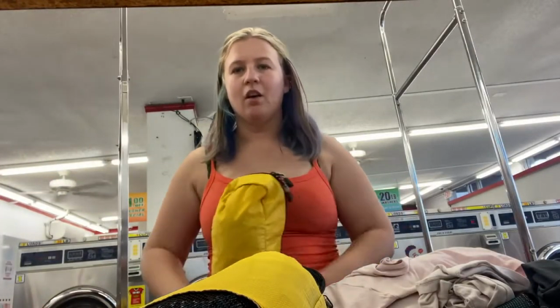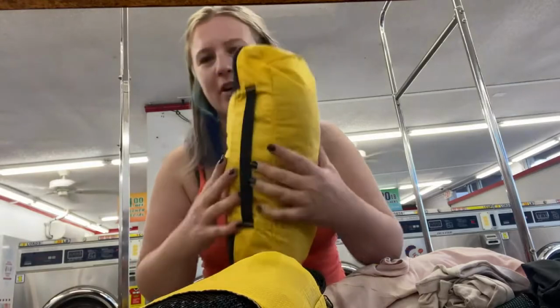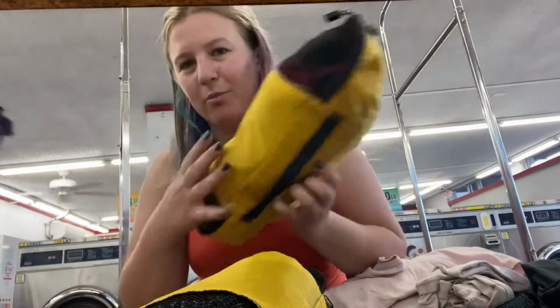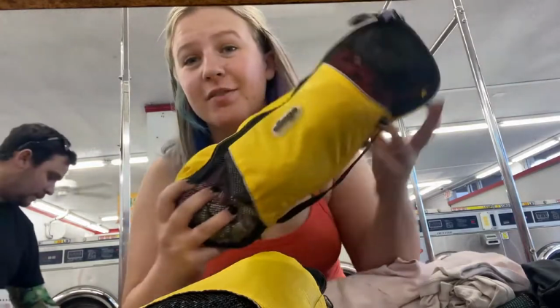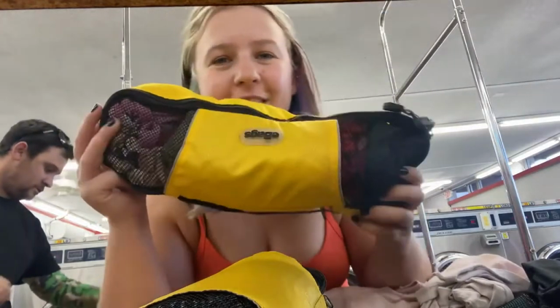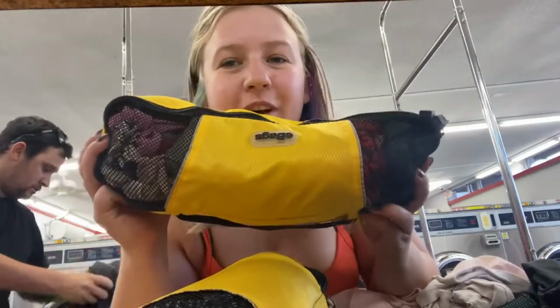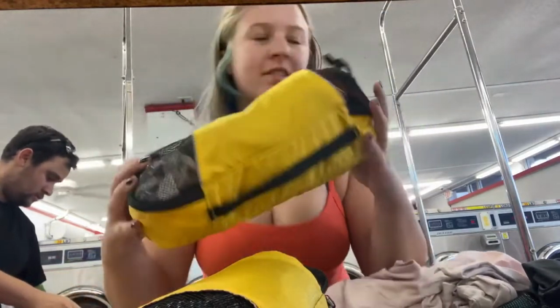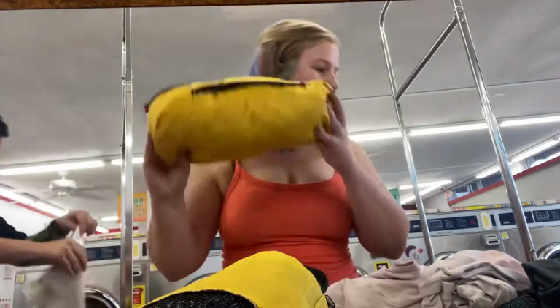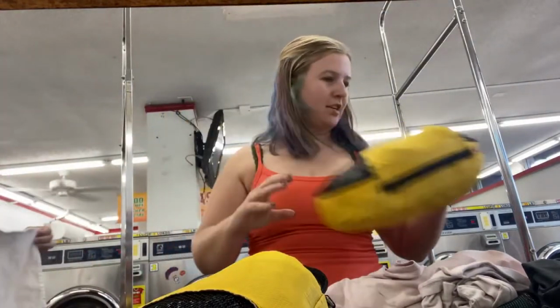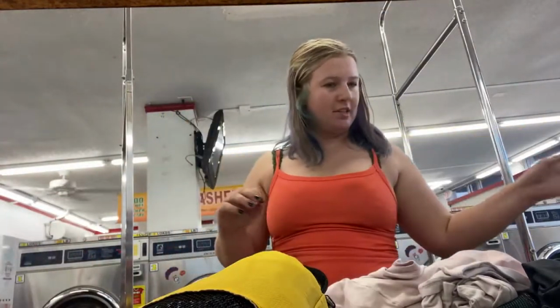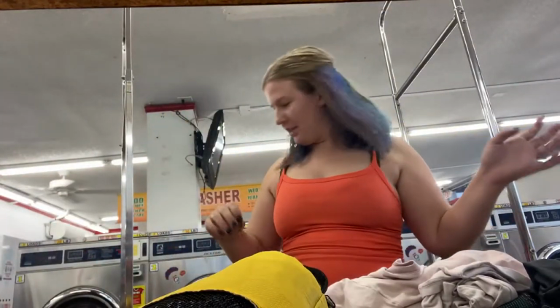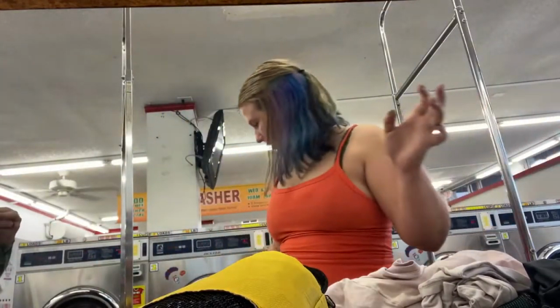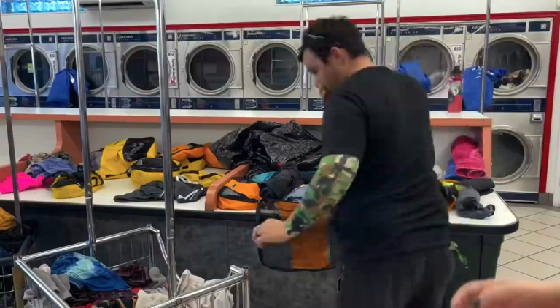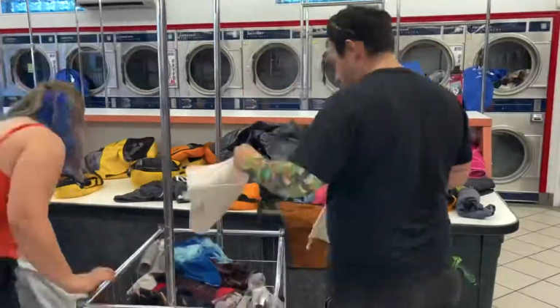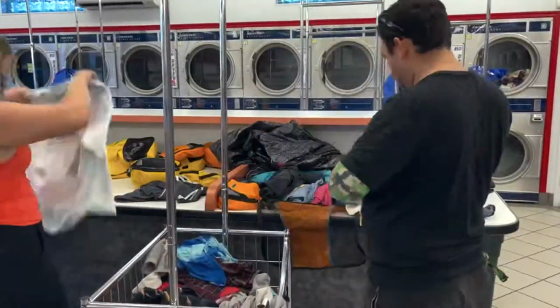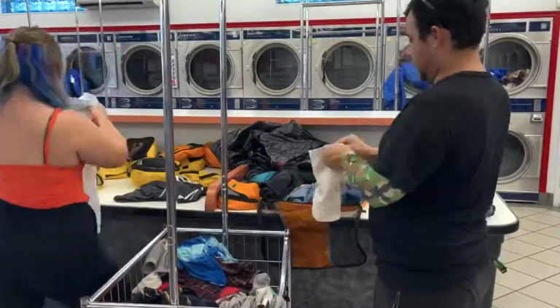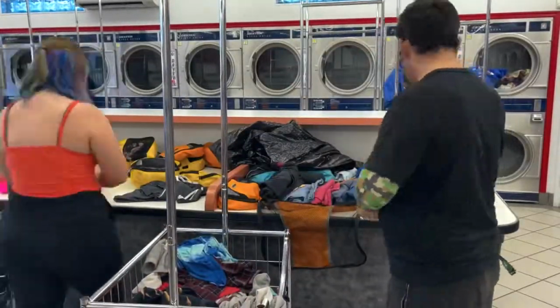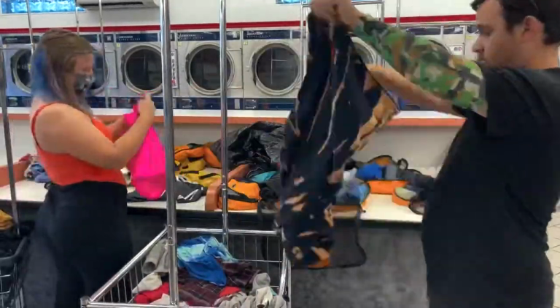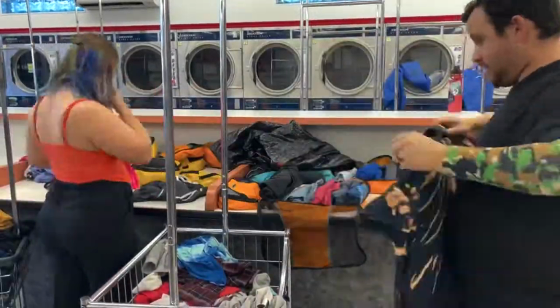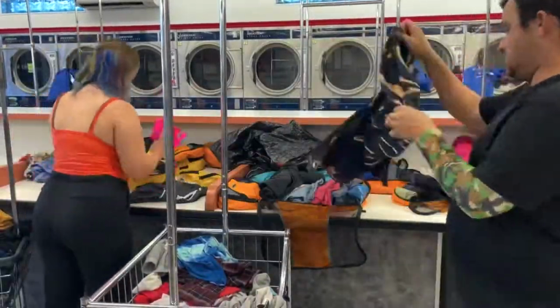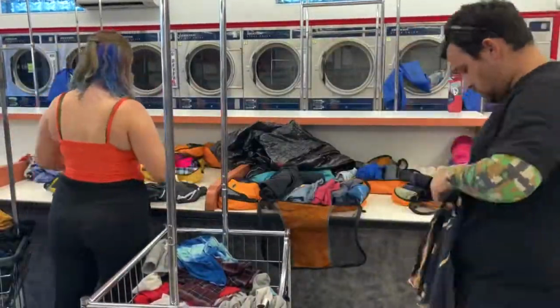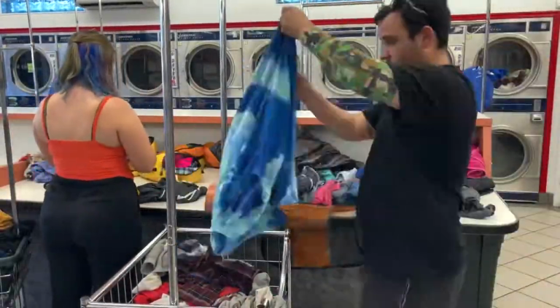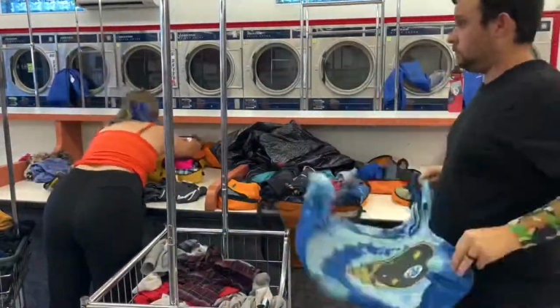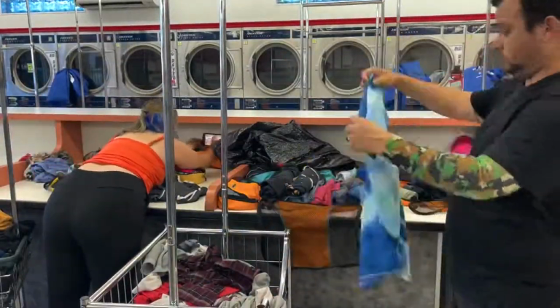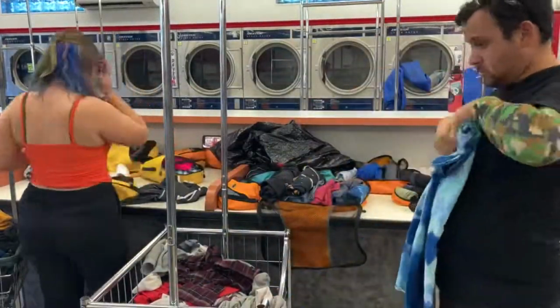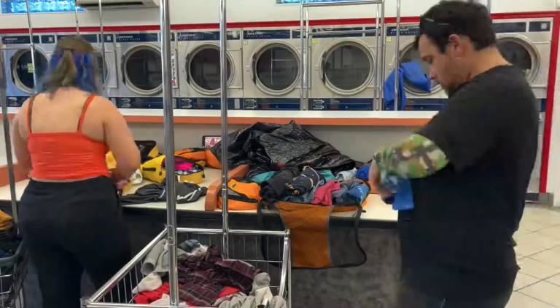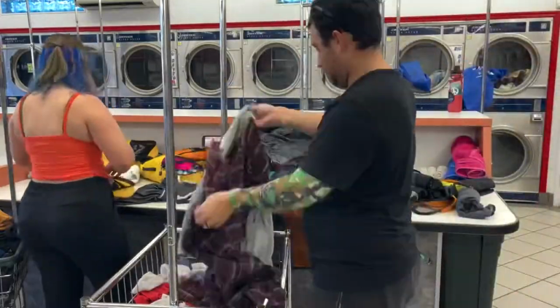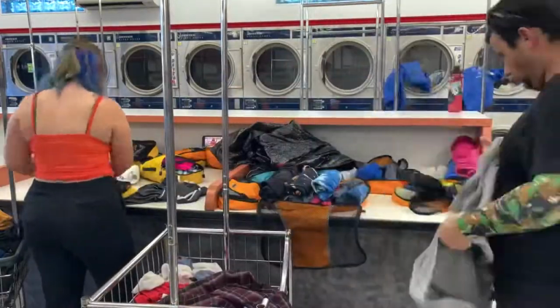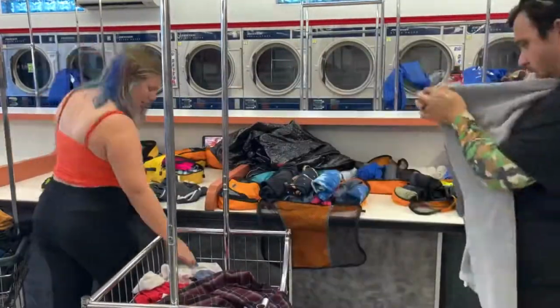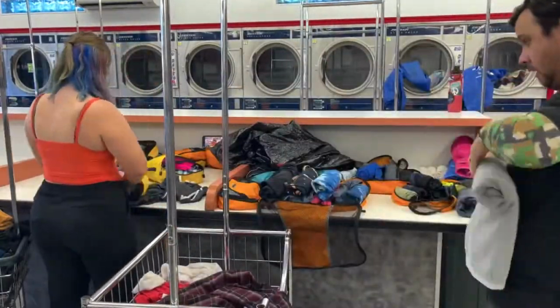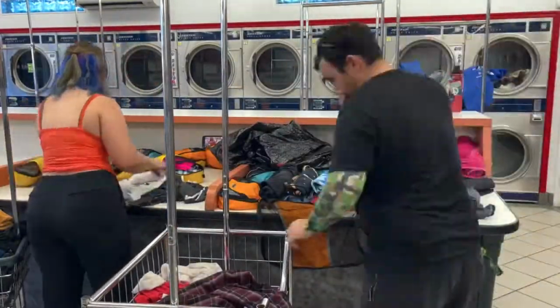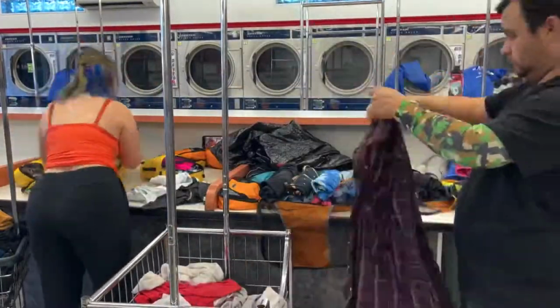All my underwear and bras fit in this one packing cube. The longest part is honestly putting all the clothes away because we do such big loads. But once we do laundry, we won't have to do it again for a long time.